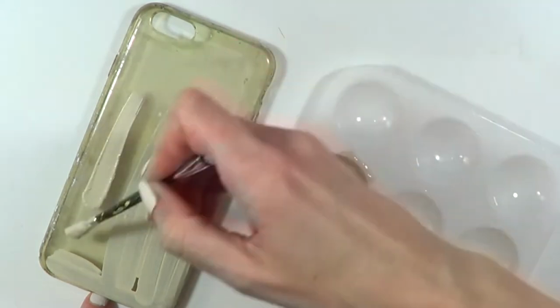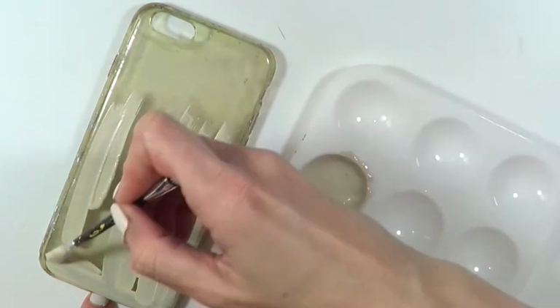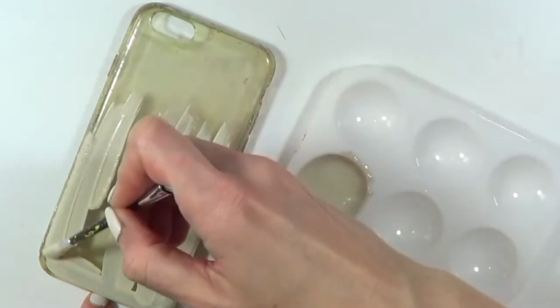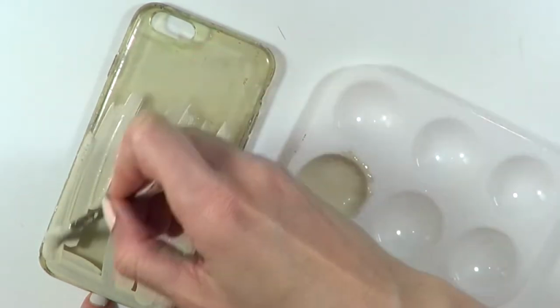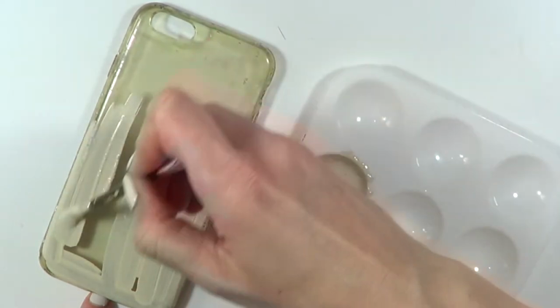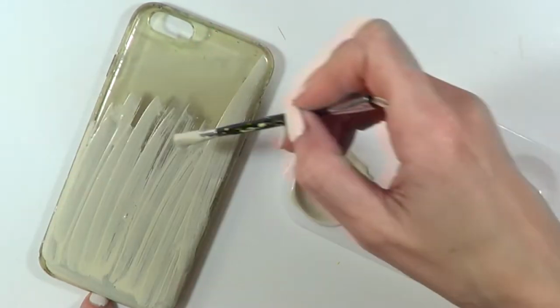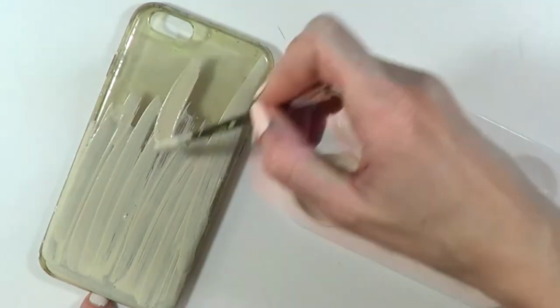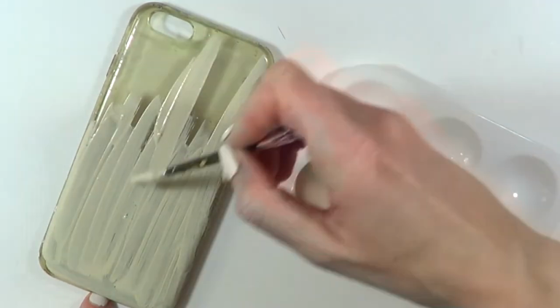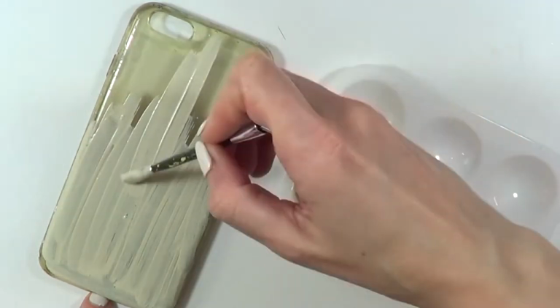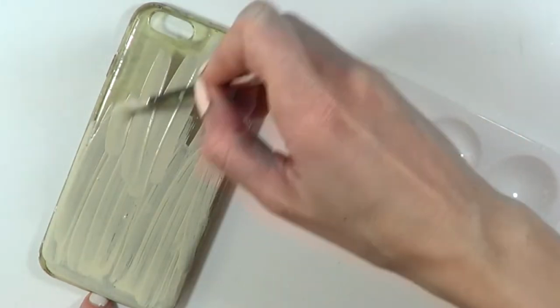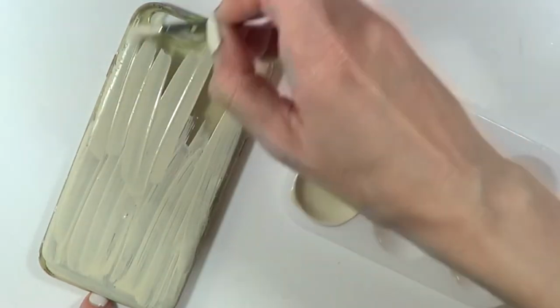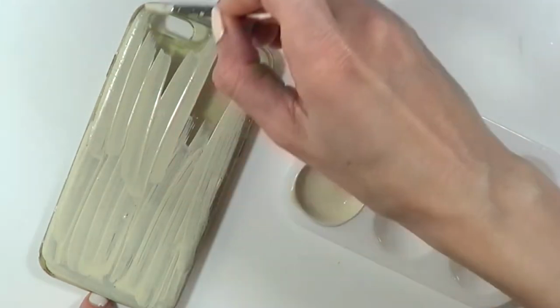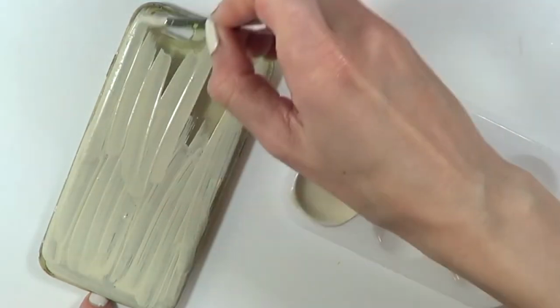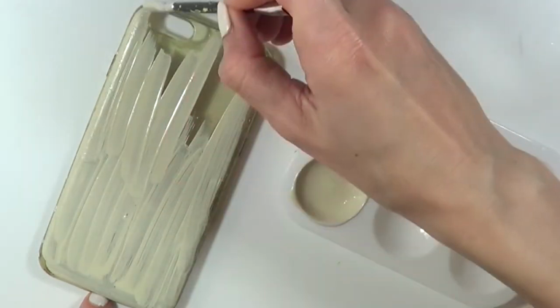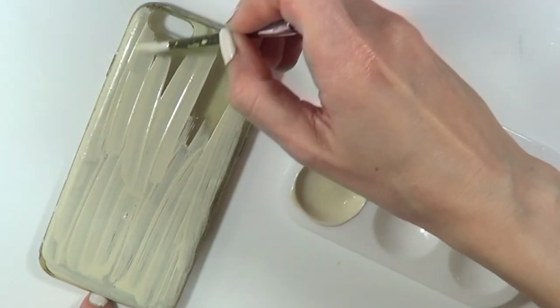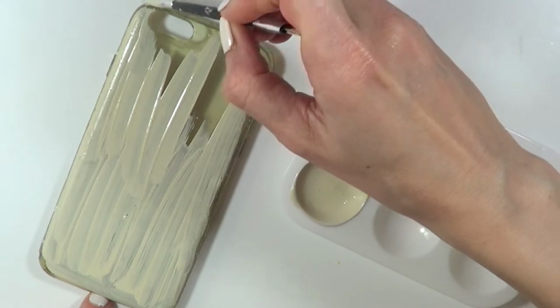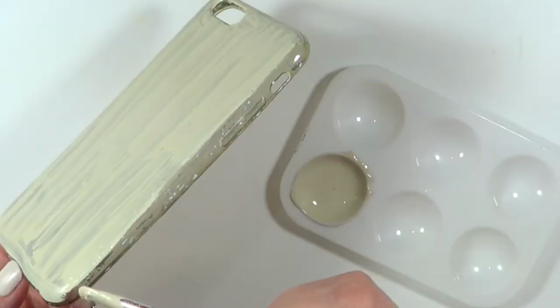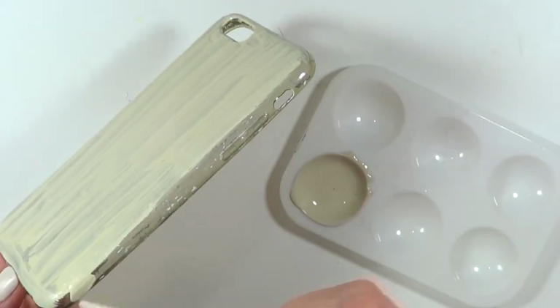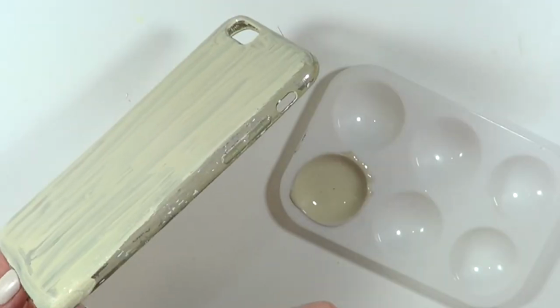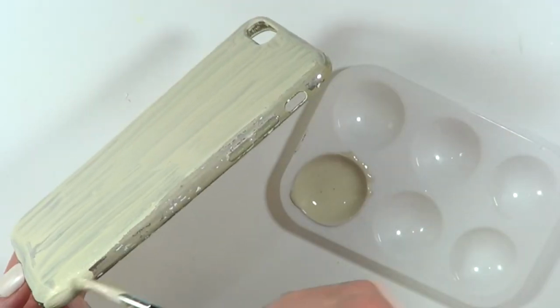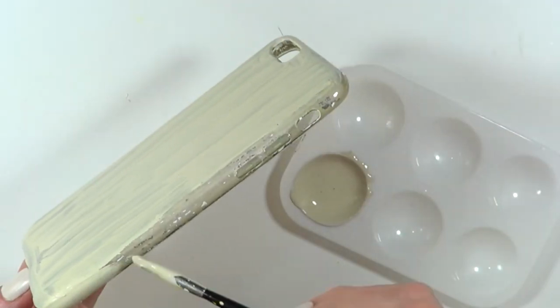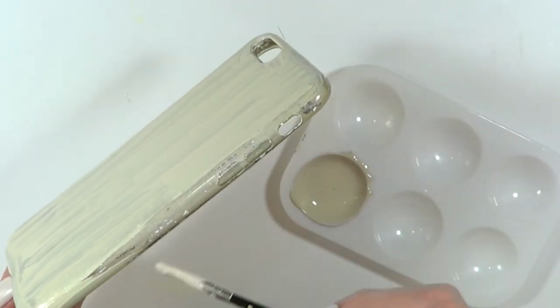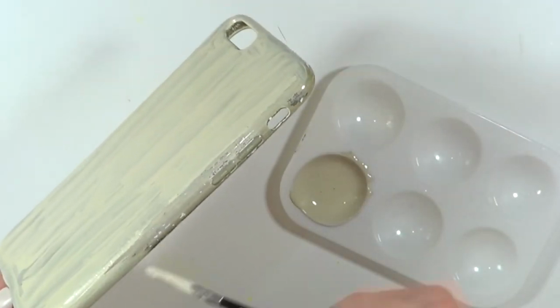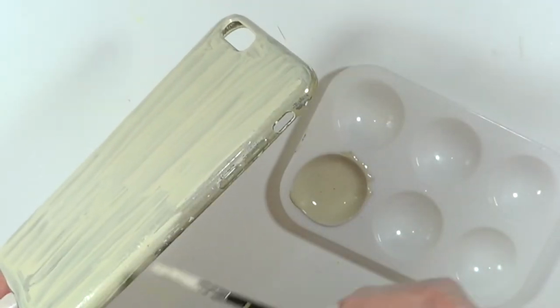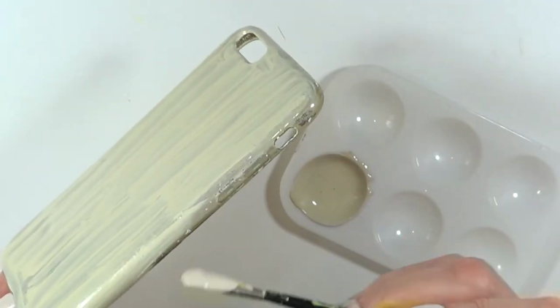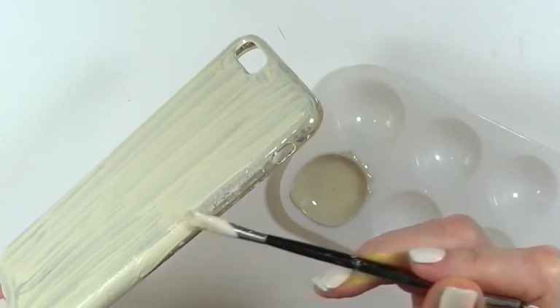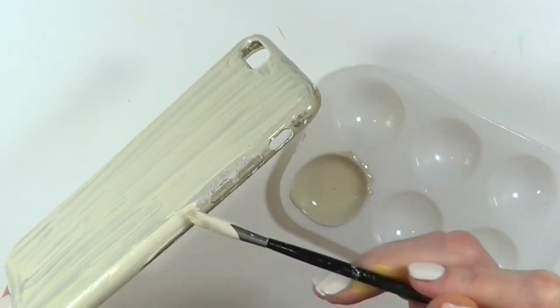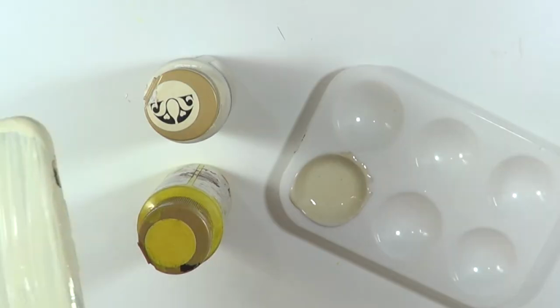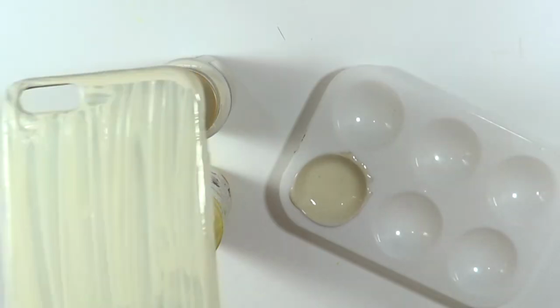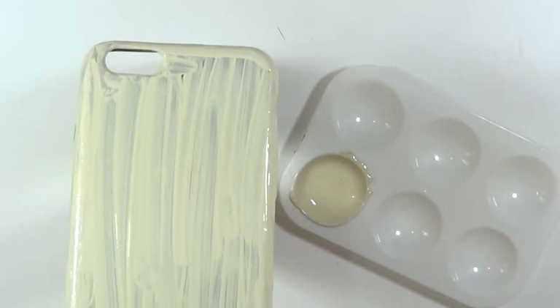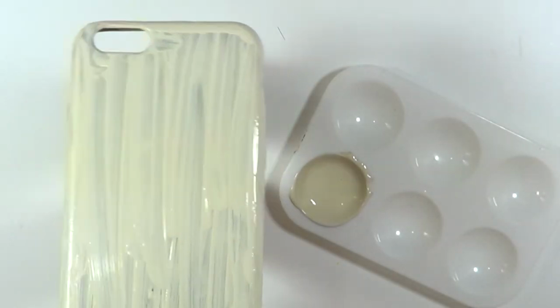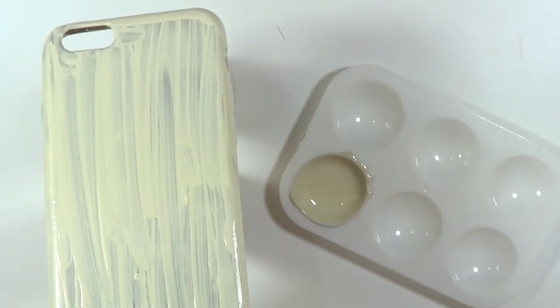Just feel free to stop whenever you want to, as far as the colors go. And I'm just going to be painting the whole thing, covering the back, sides, front of it, pretty much everything. And this is how I'm going to be letting it dry.